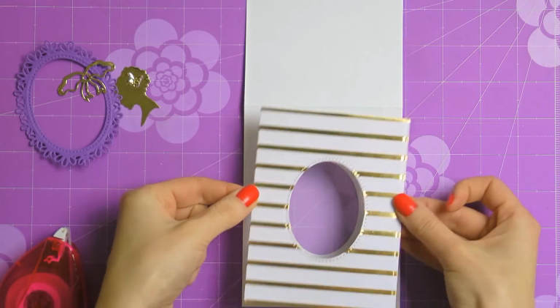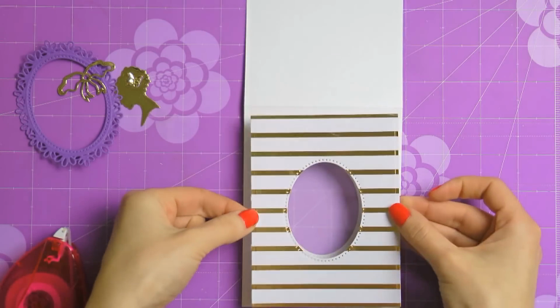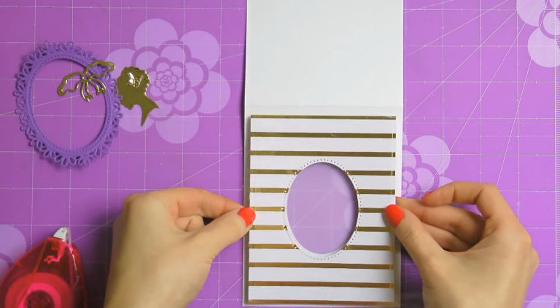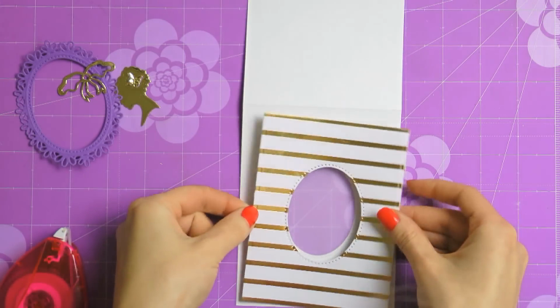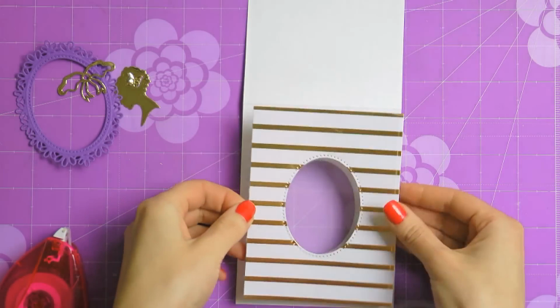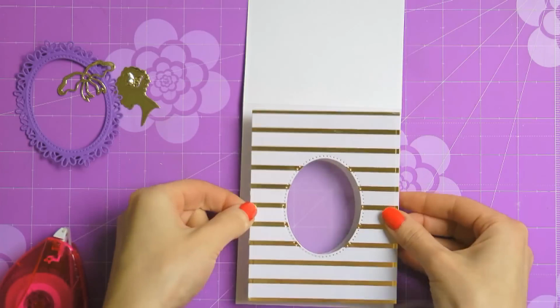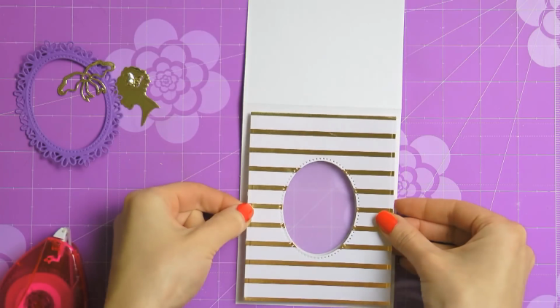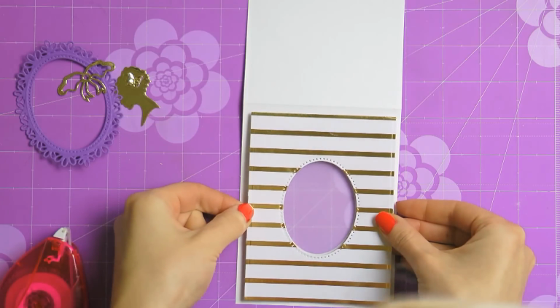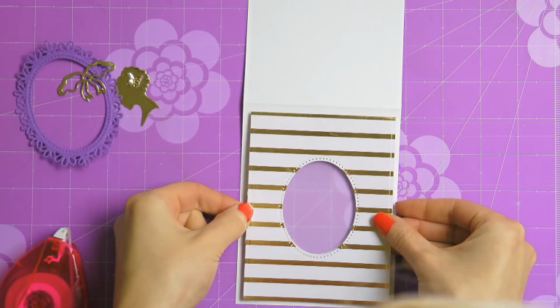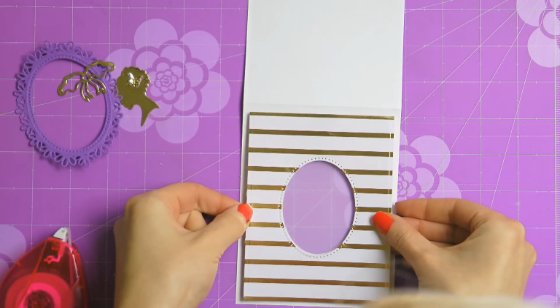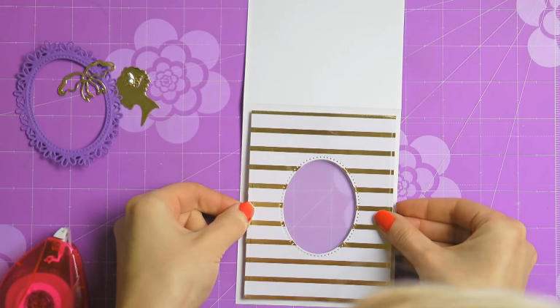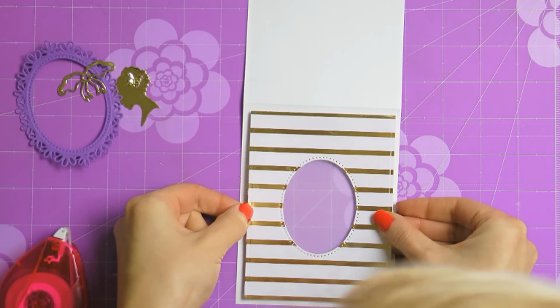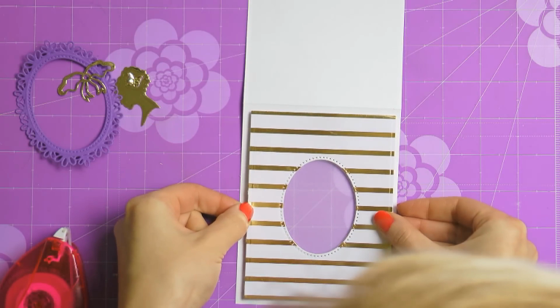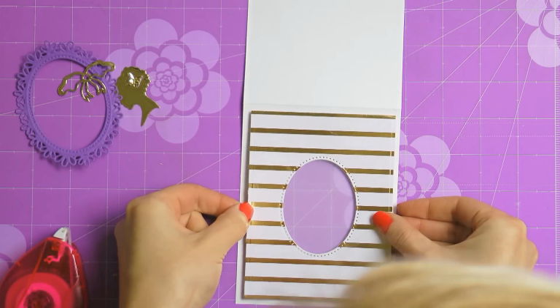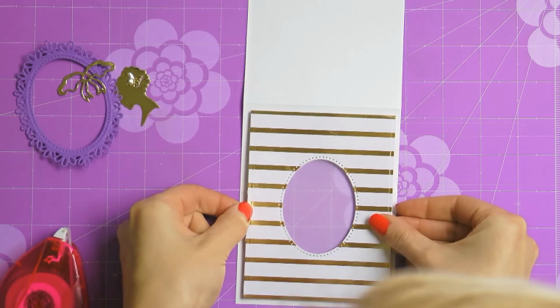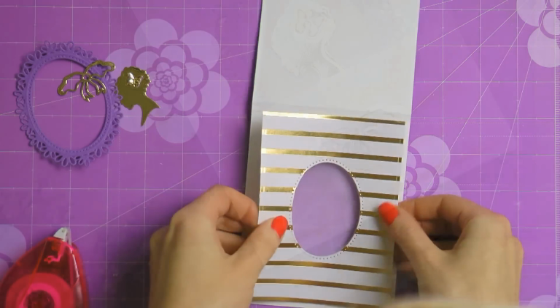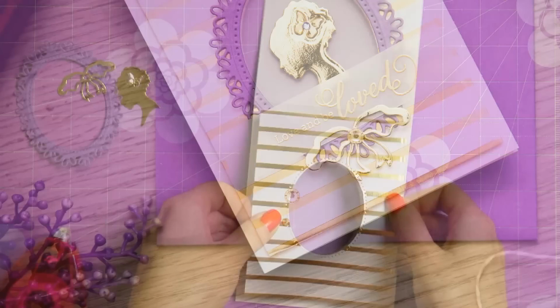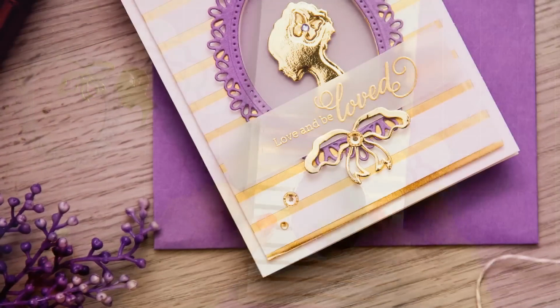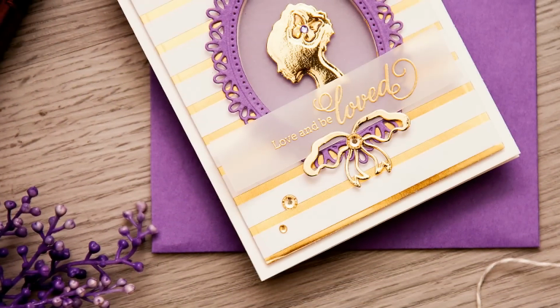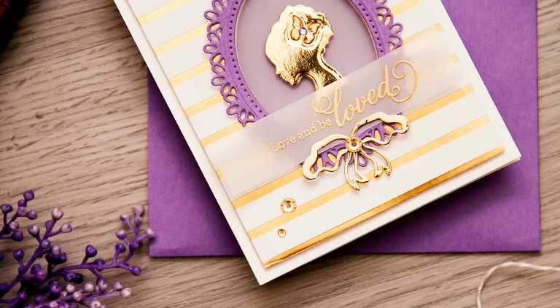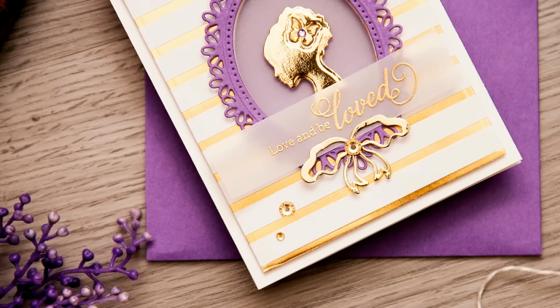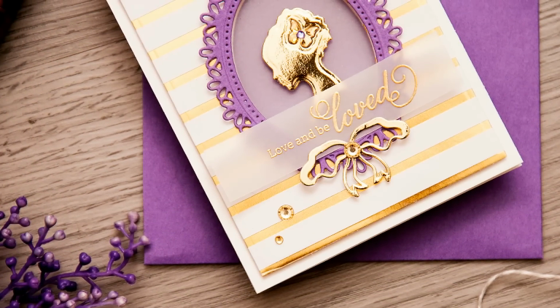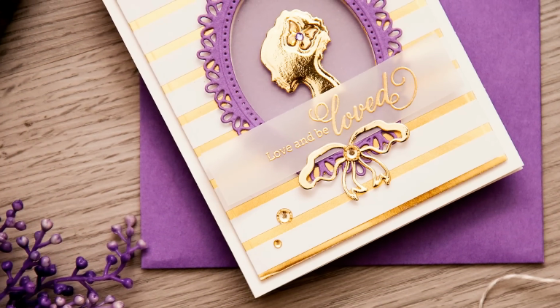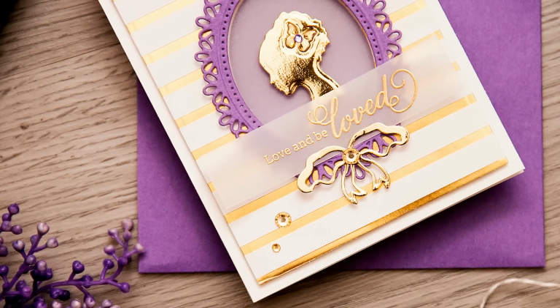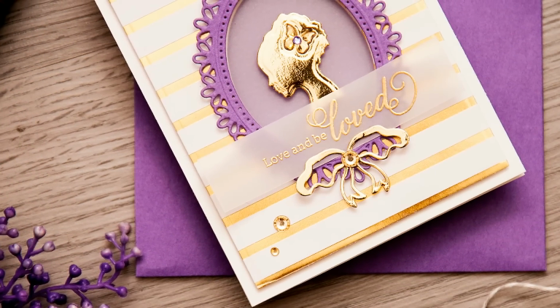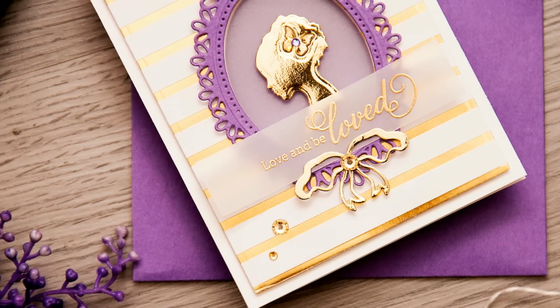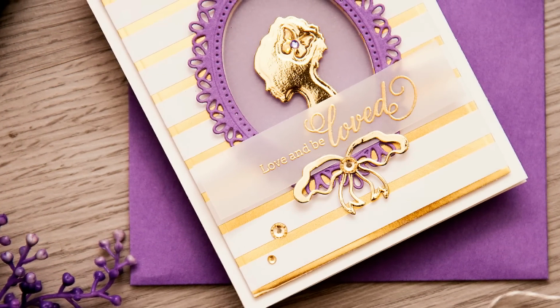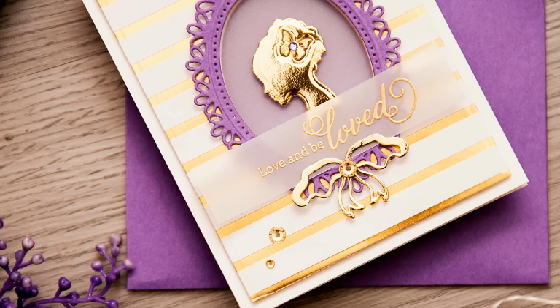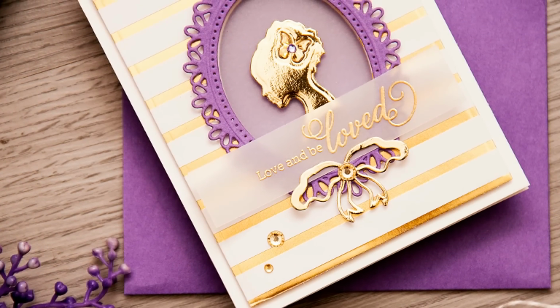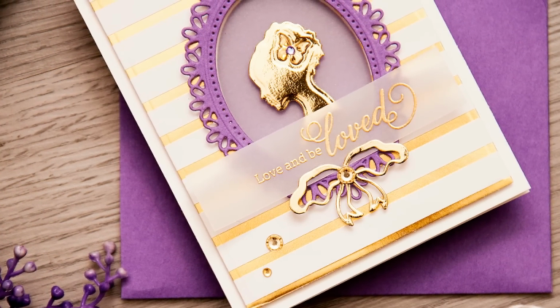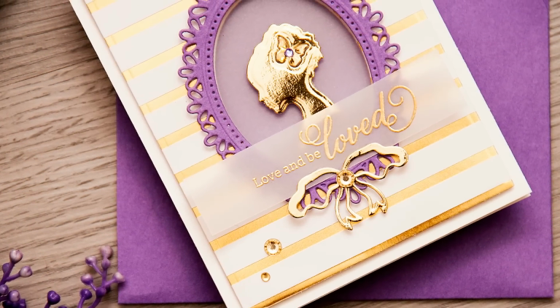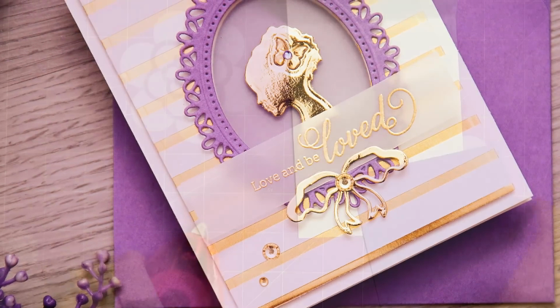Next I'm going to use foam adhesive and adhere the patterned paper panel to create a bit of dimension for this project. Now I can finish adding the rest of the elements to my card — the beautiful oval frame and the silhouette image.